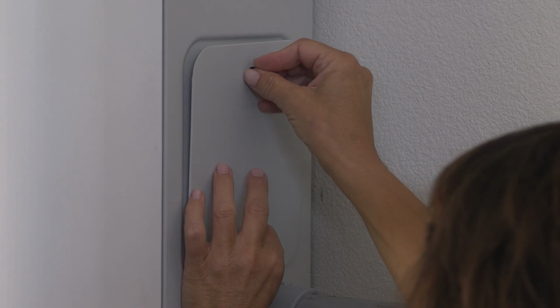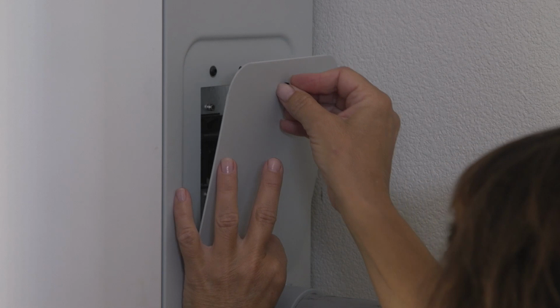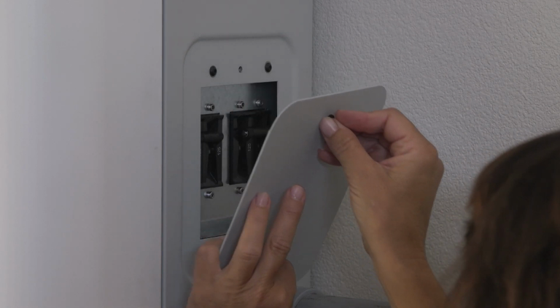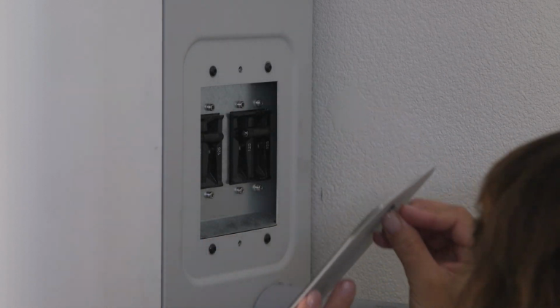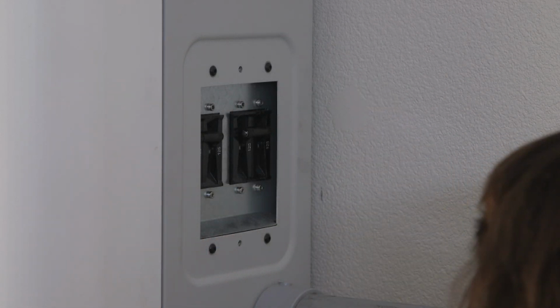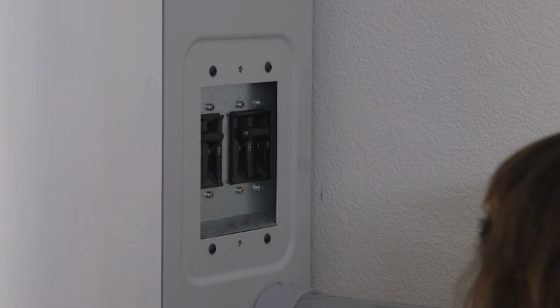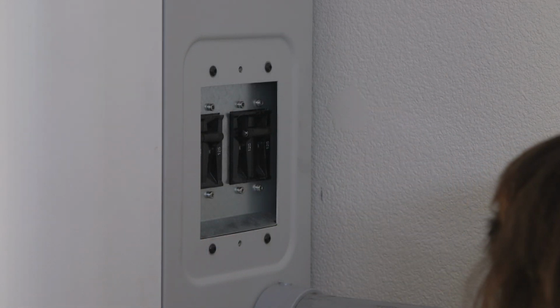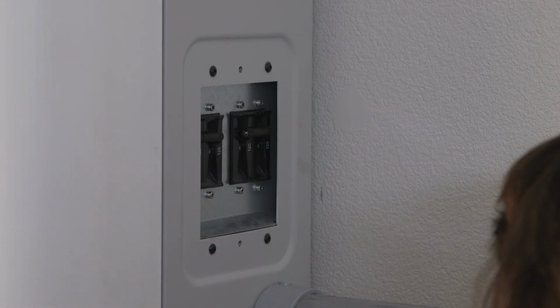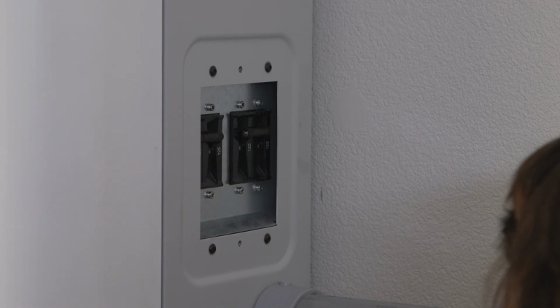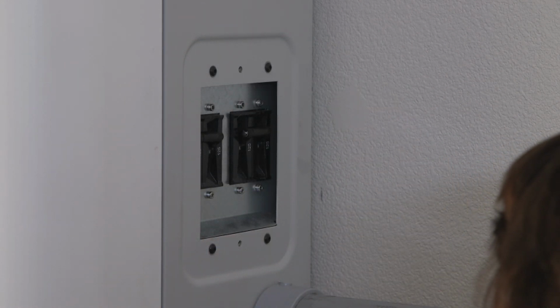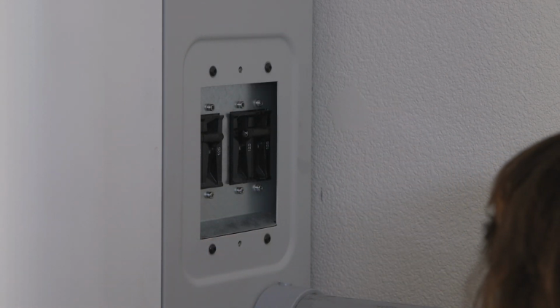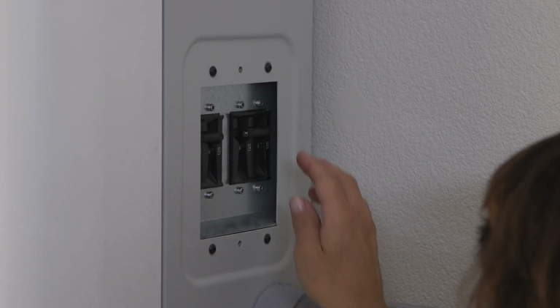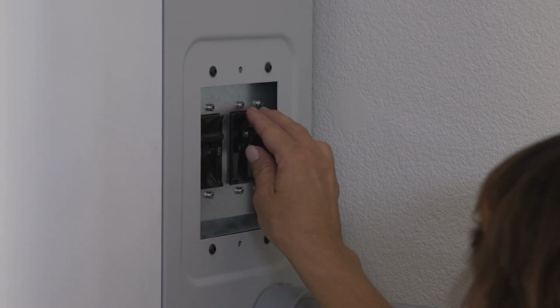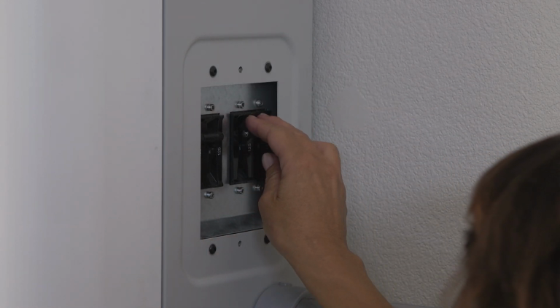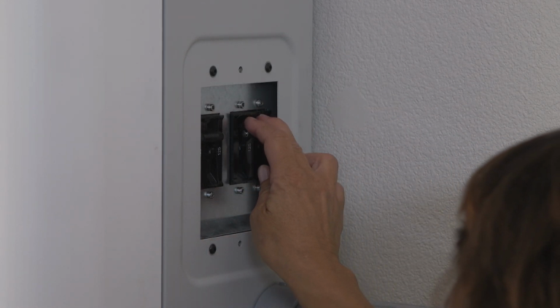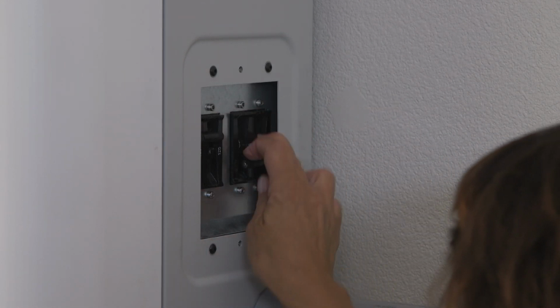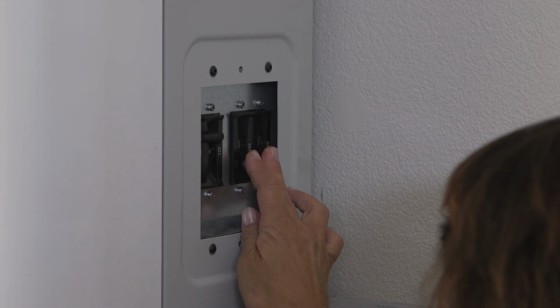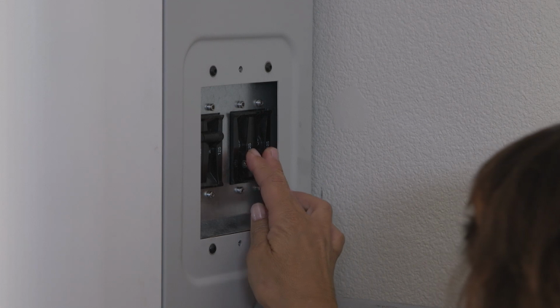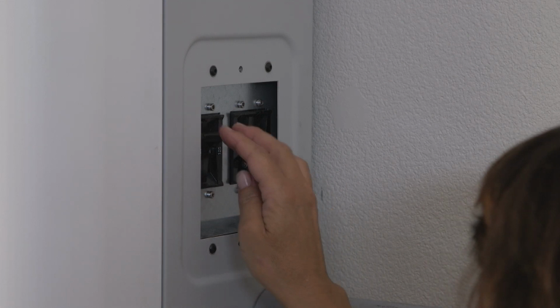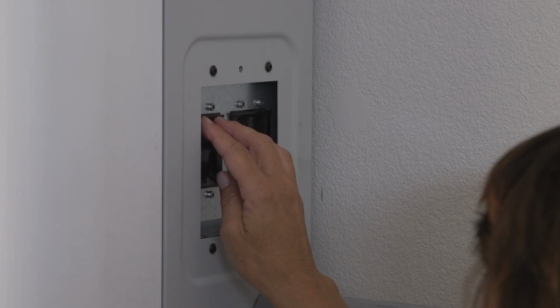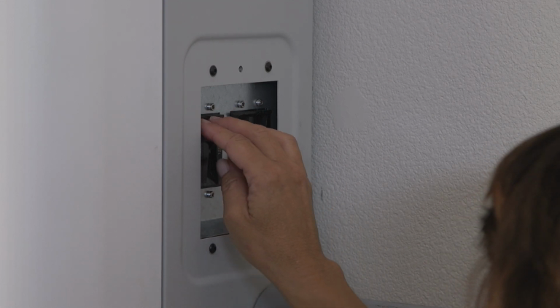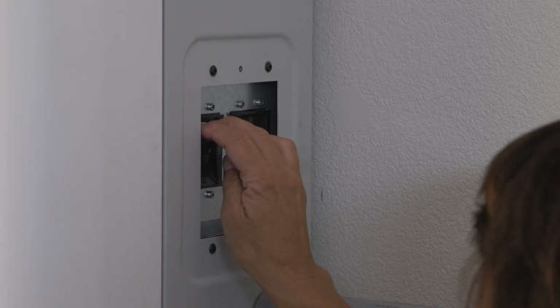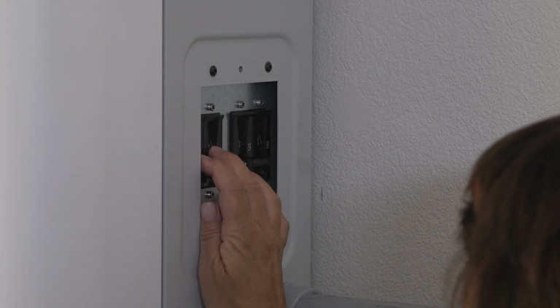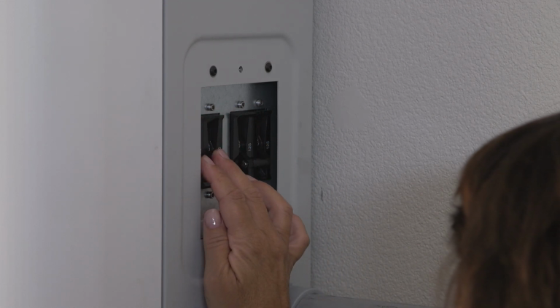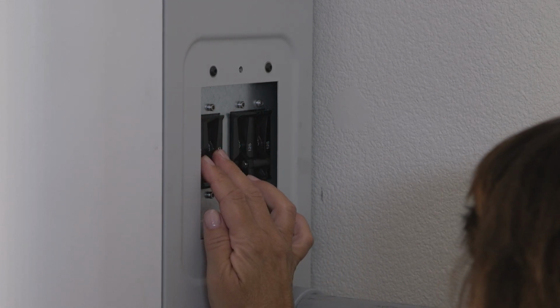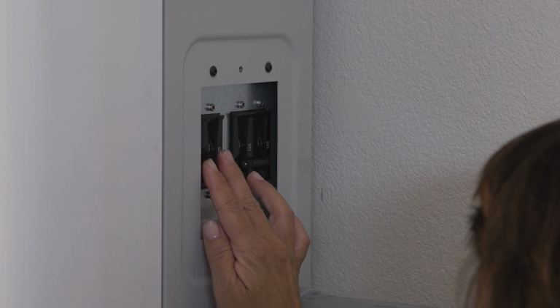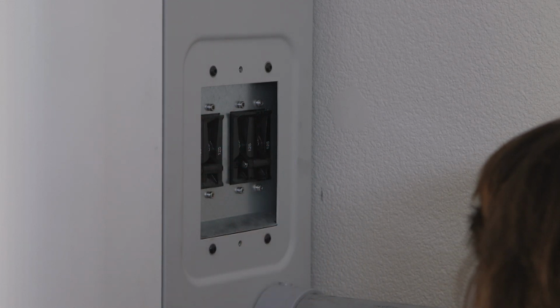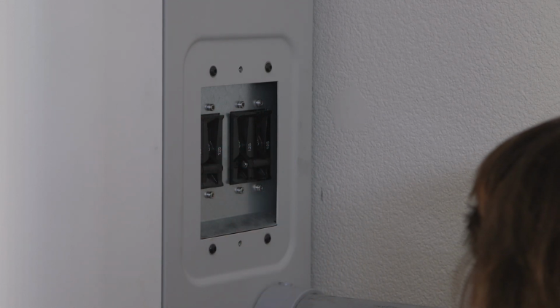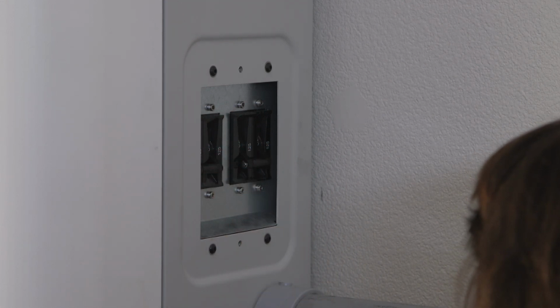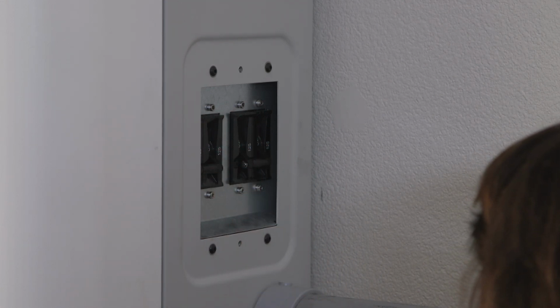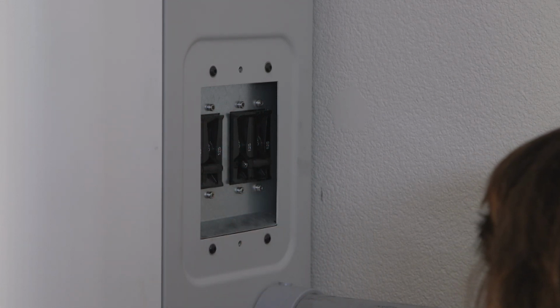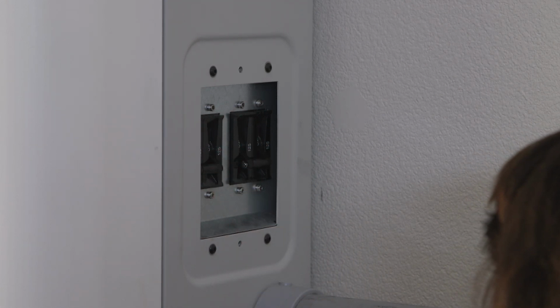Then turn off all breakers by pushing down until they click. If you have a larger system with multiple SunVault battery units, simply repeat this process with each SunVault battery.